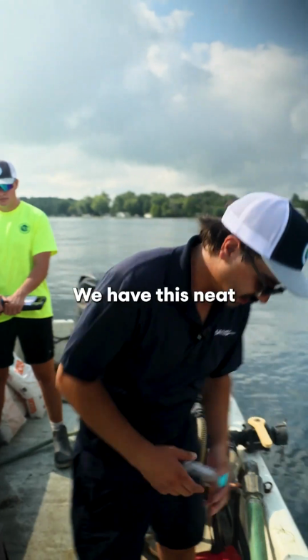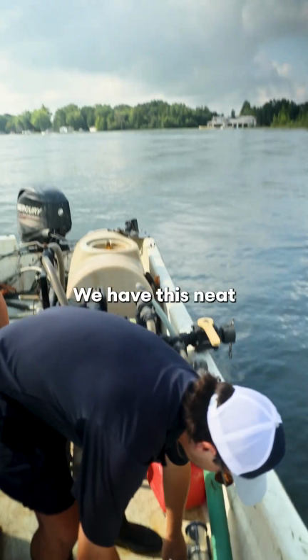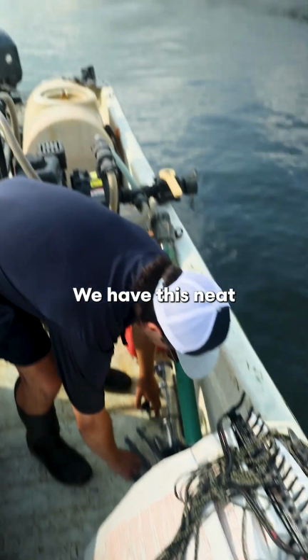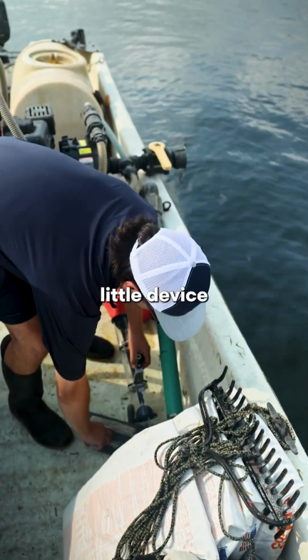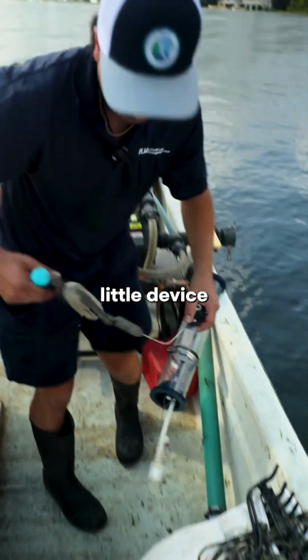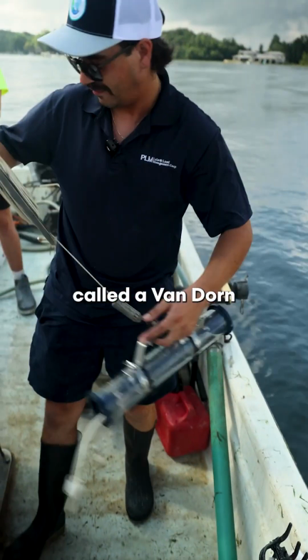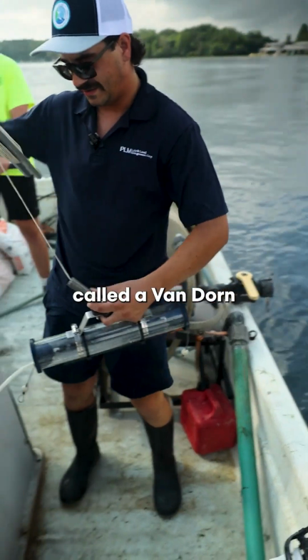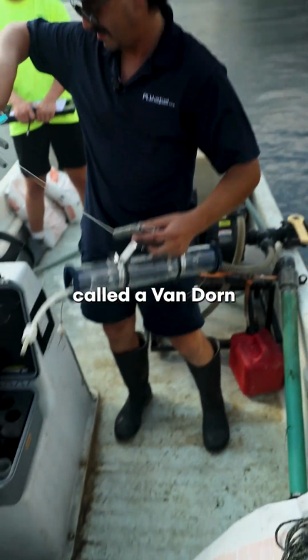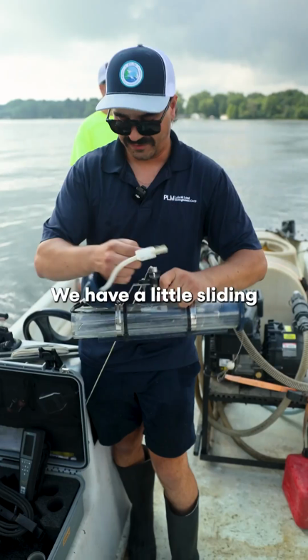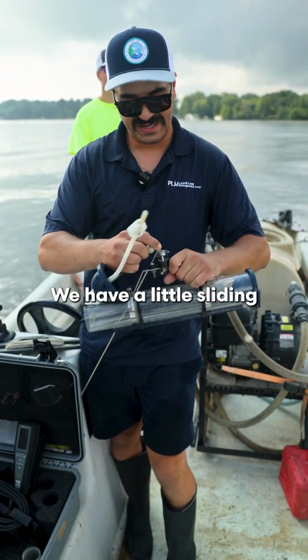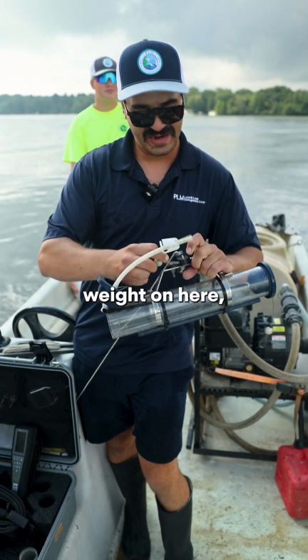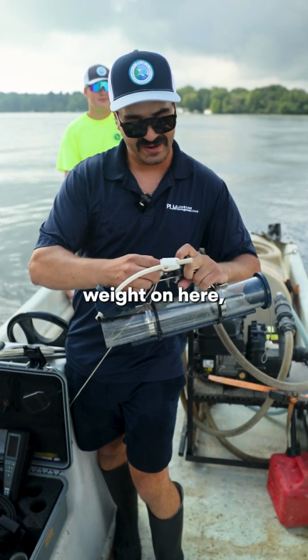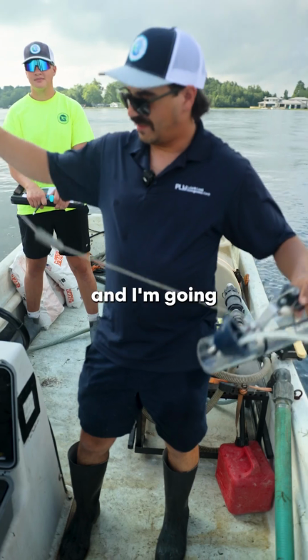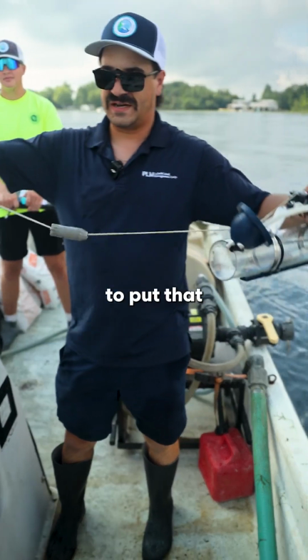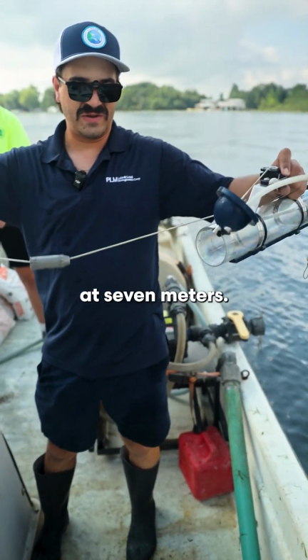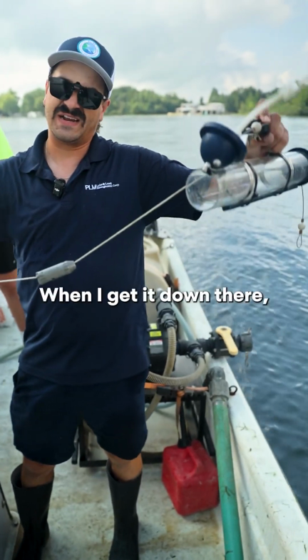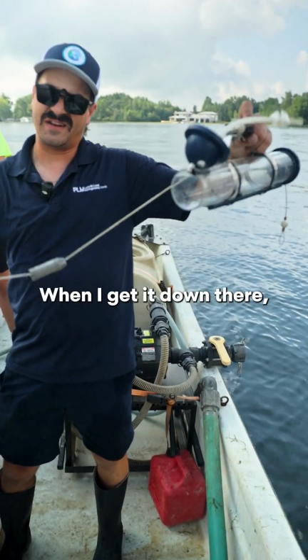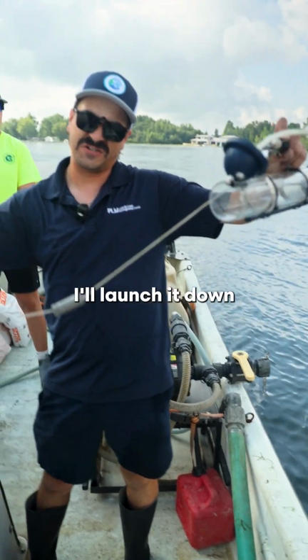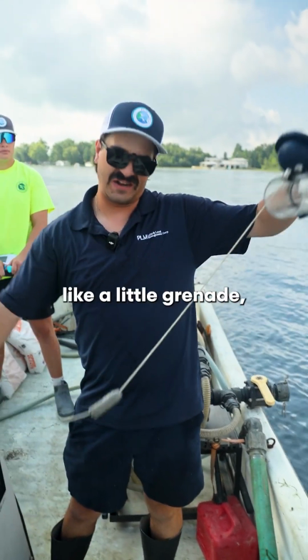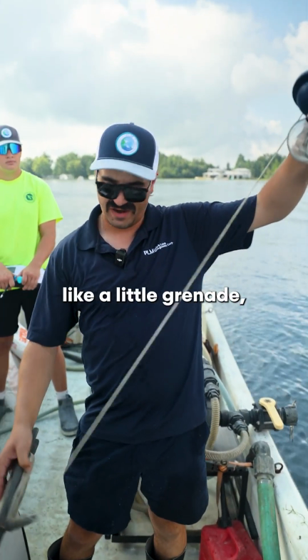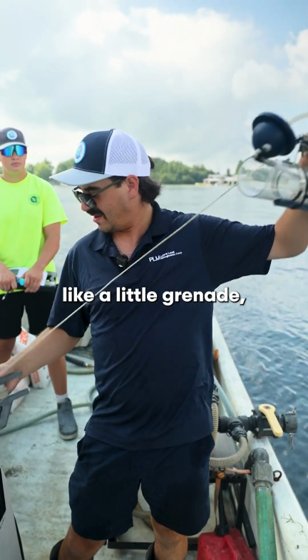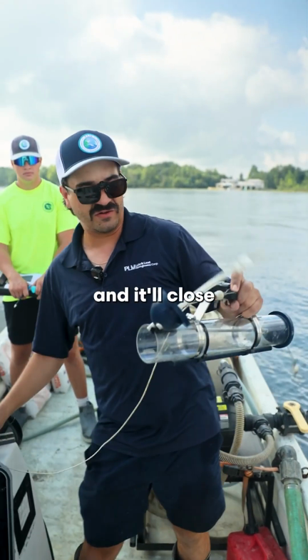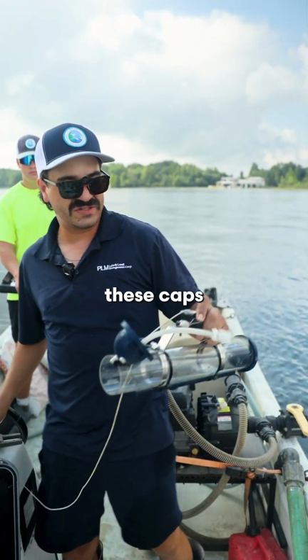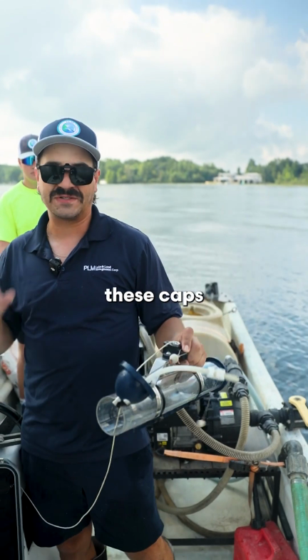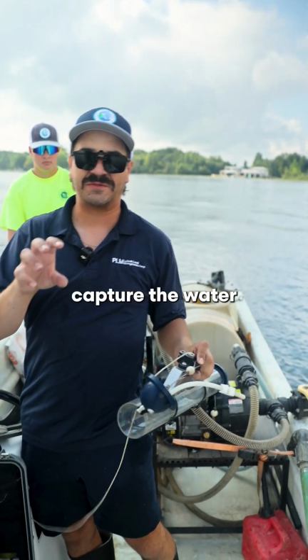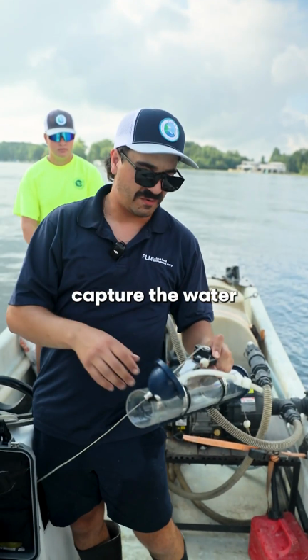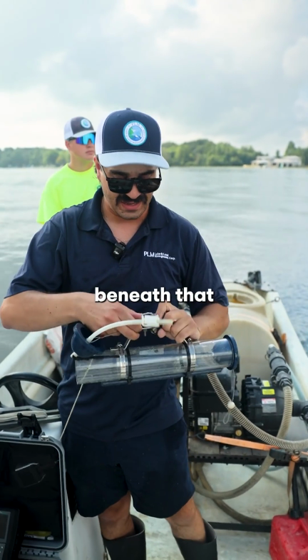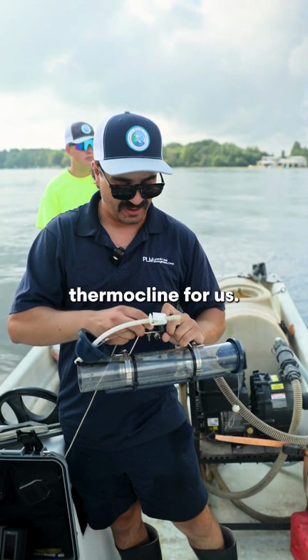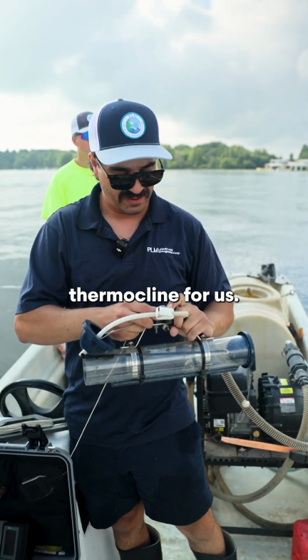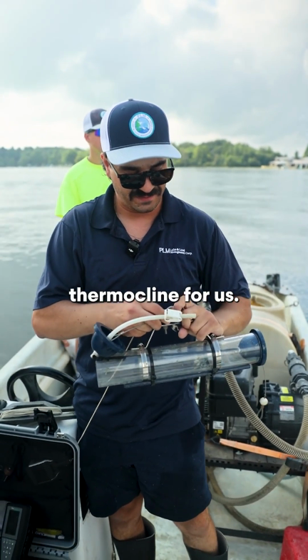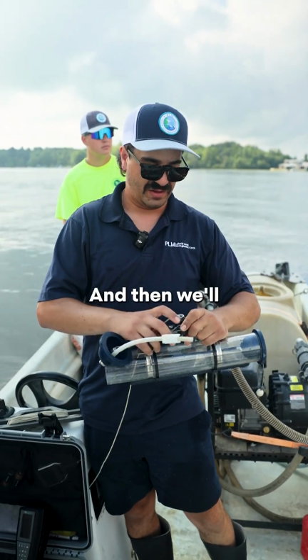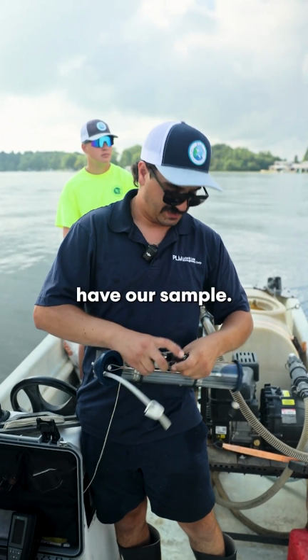We have this neat little device called a Van Dorn. There's a little sliding weight on here, and I'm going to set it at seven meters. Once it's down there, I'll launch the weight down like a little grenade — it'll close these caps and capture the water beneath the thermocline for us, and then we'll have our sample.